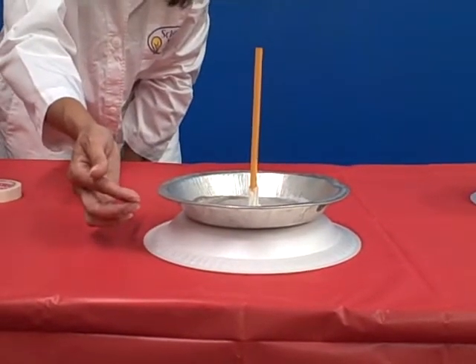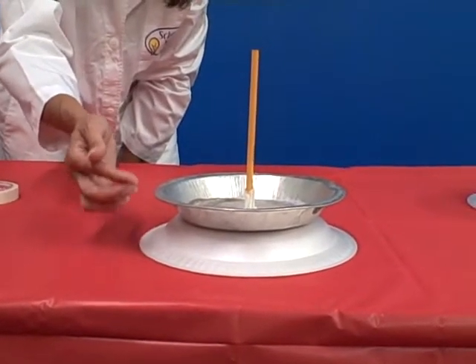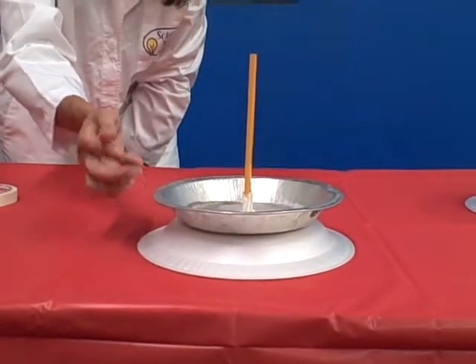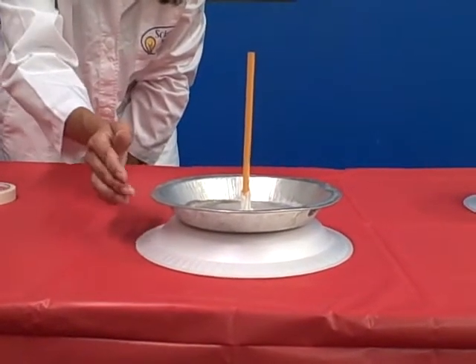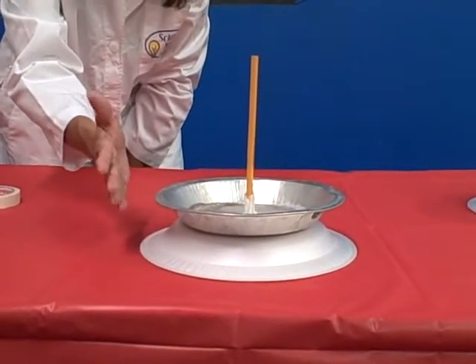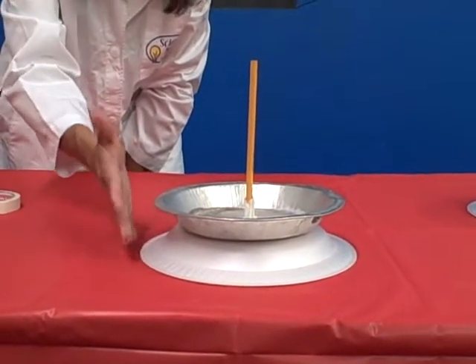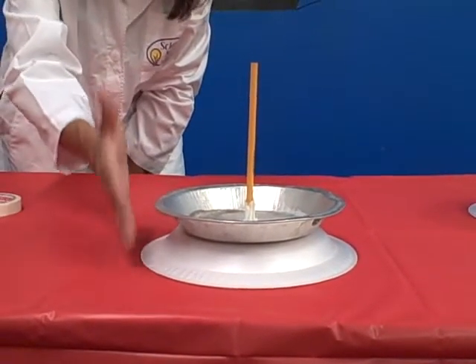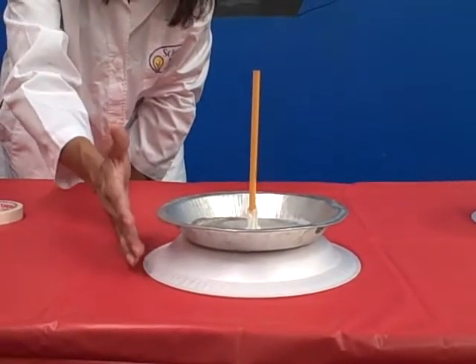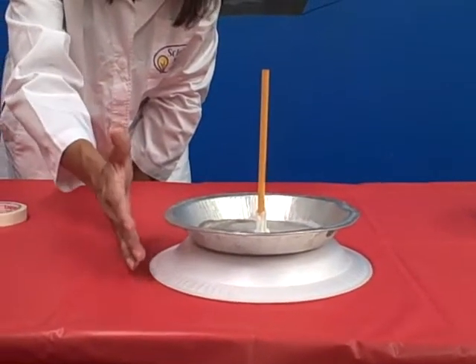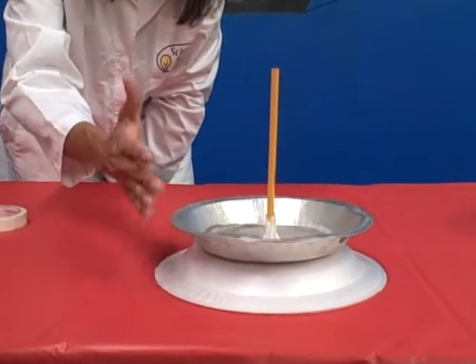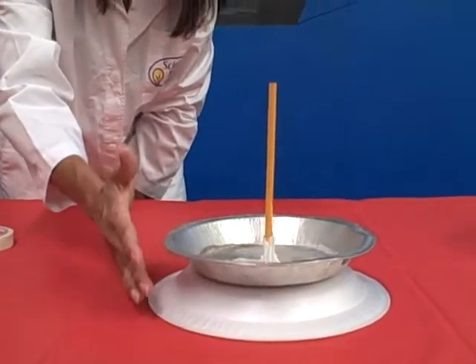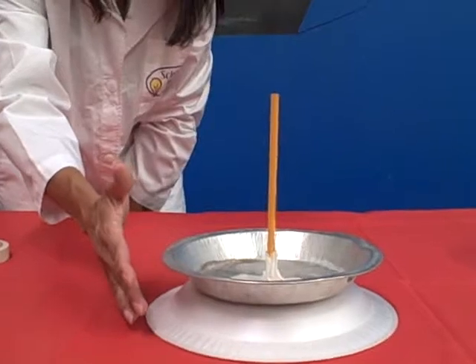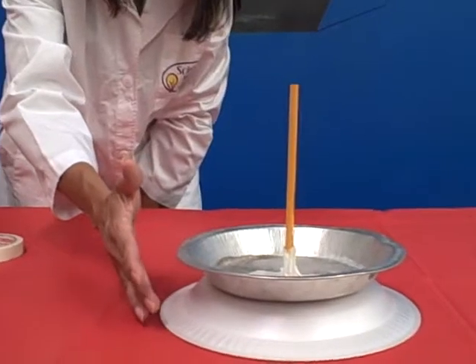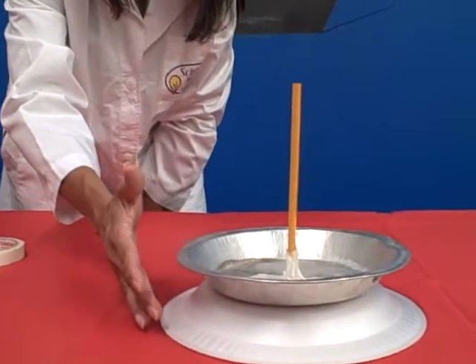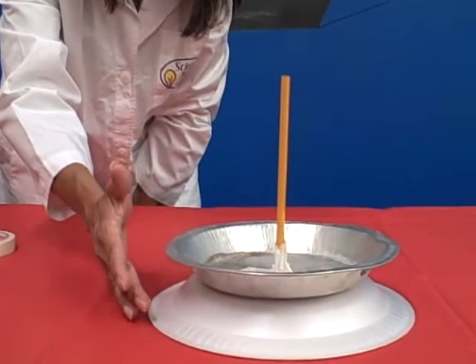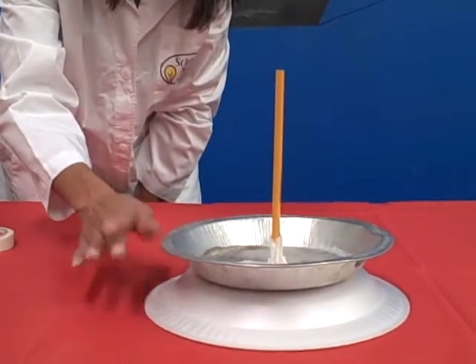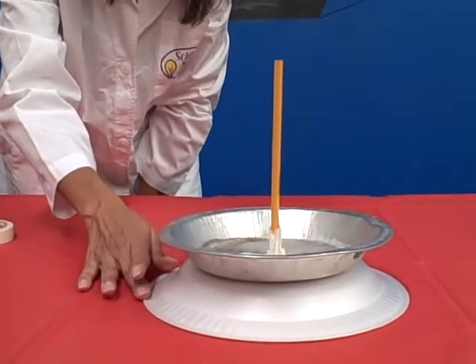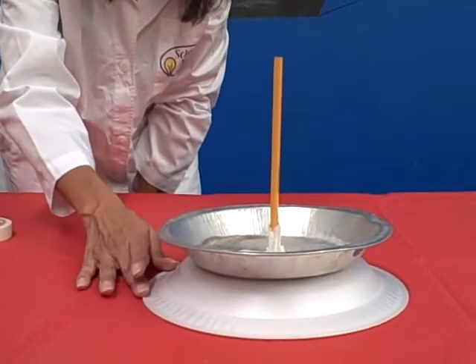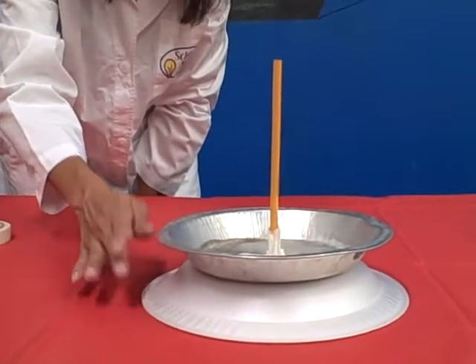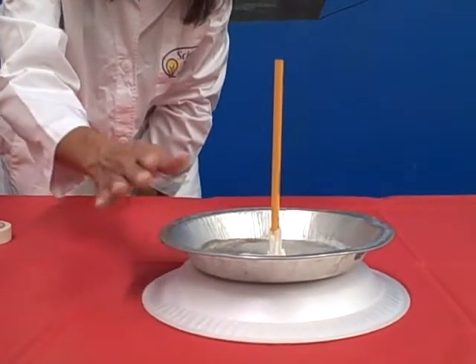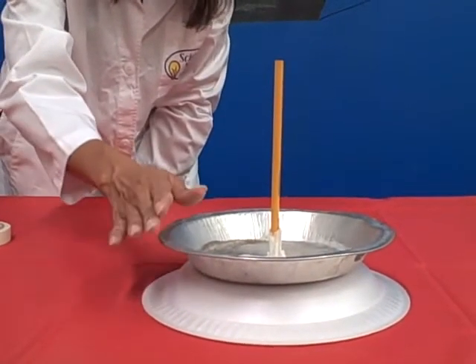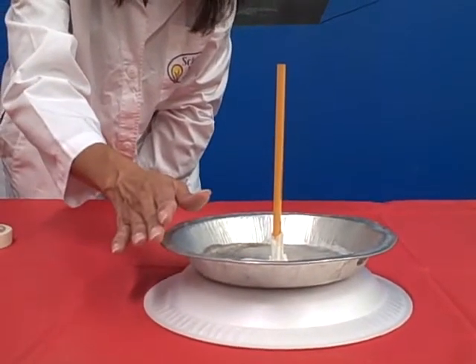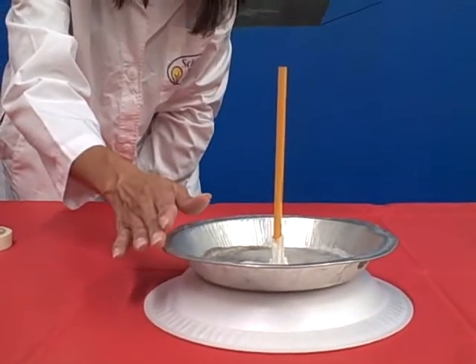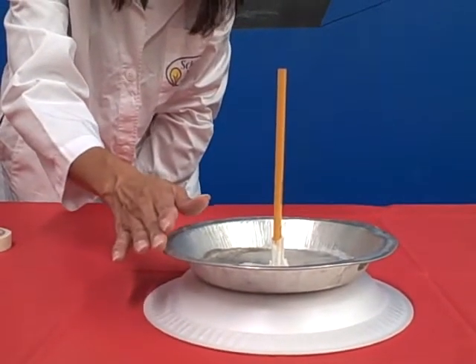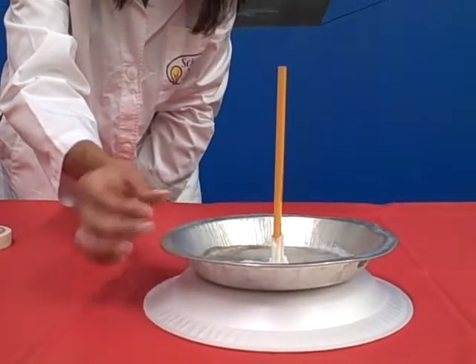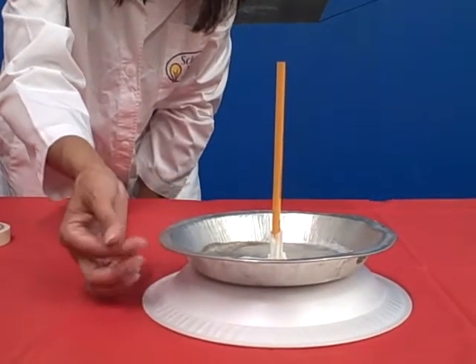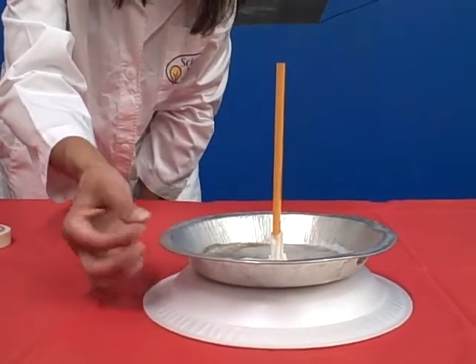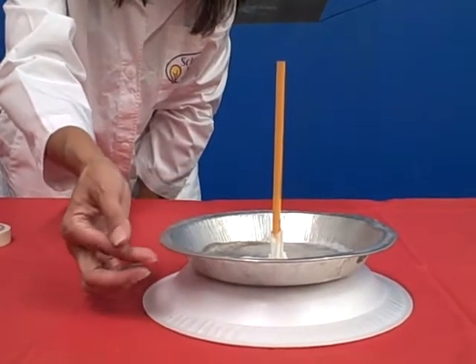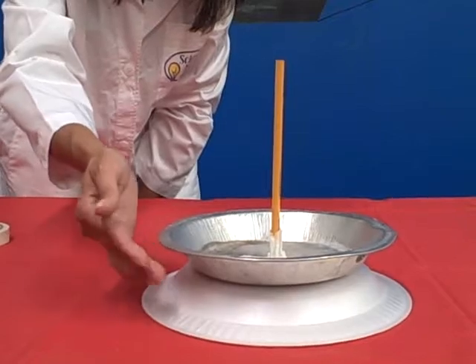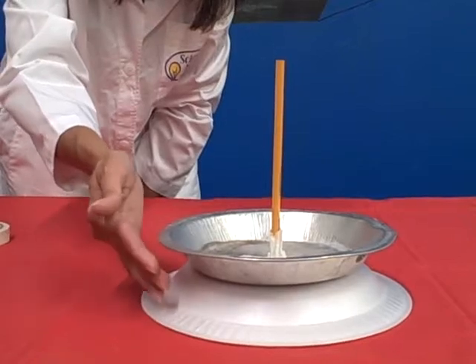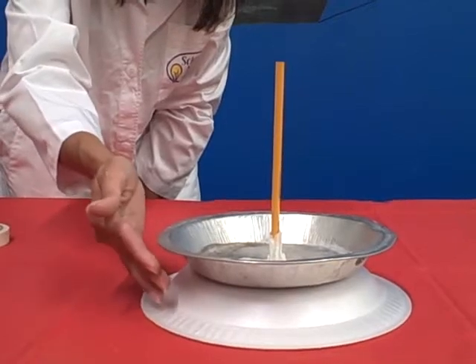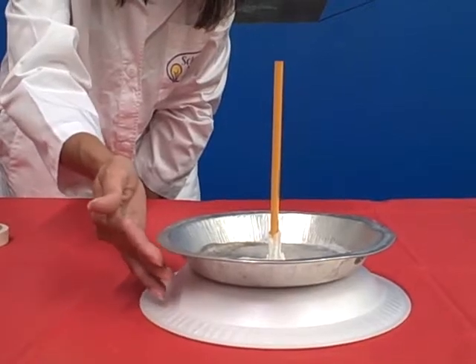What has happened is that the buildup of static electricity on the styrofoam plate causes a charge that then jumps from the pie pan to your finger.